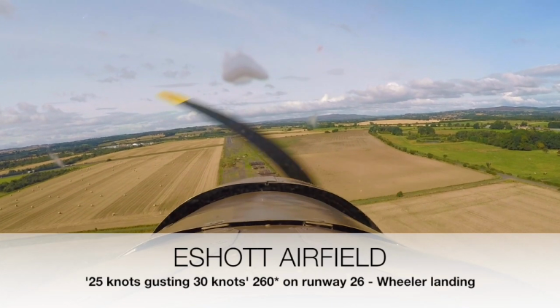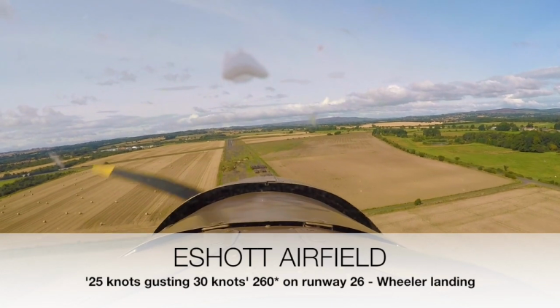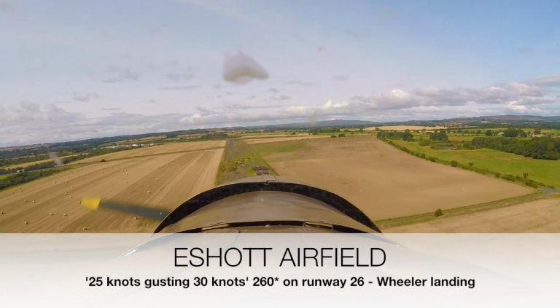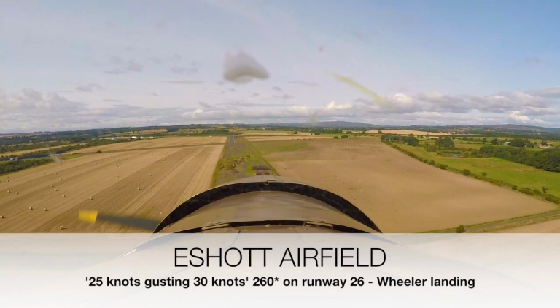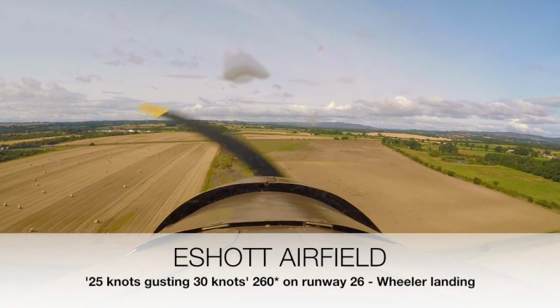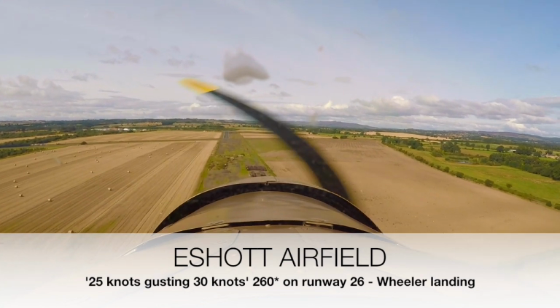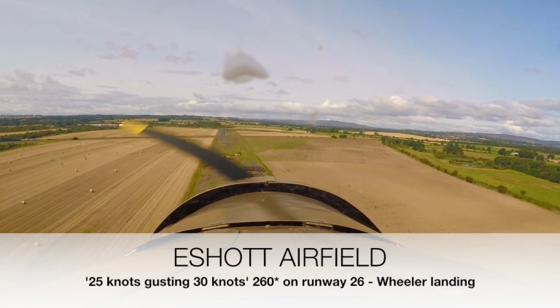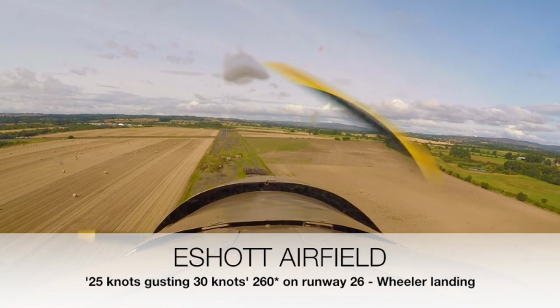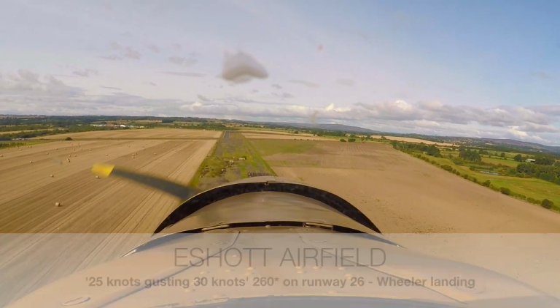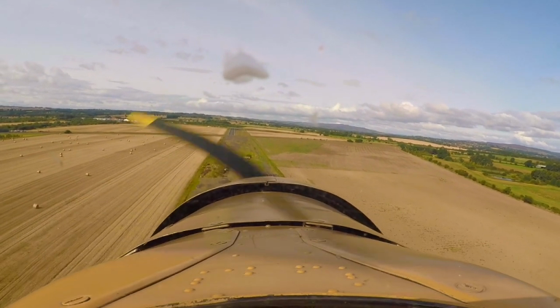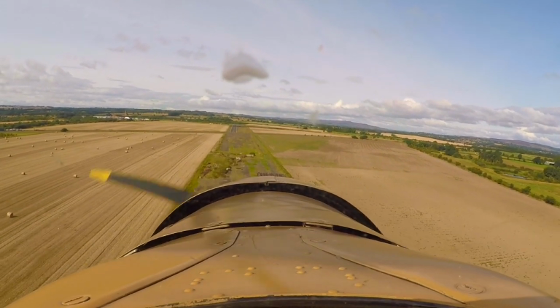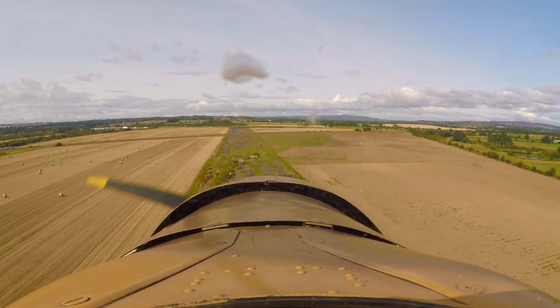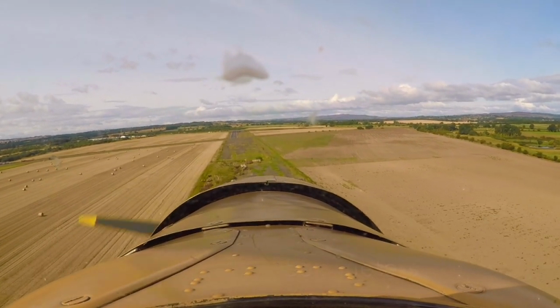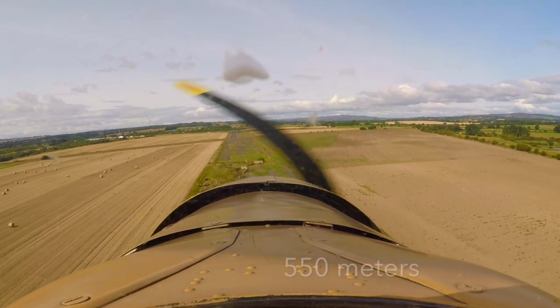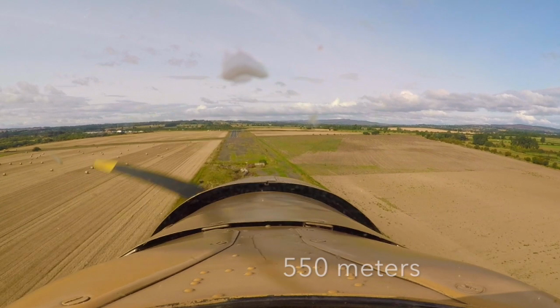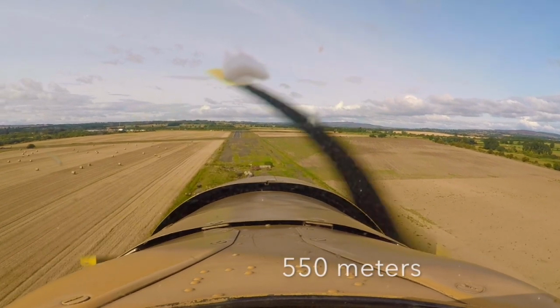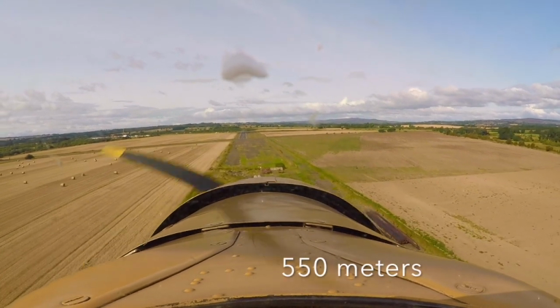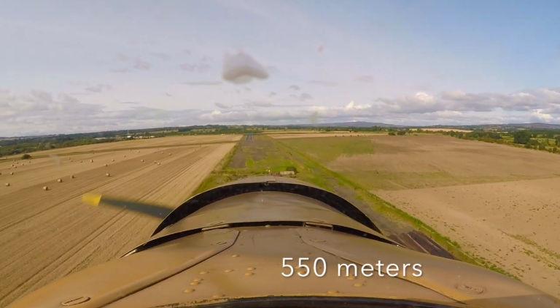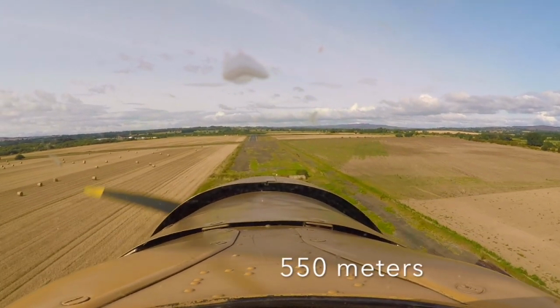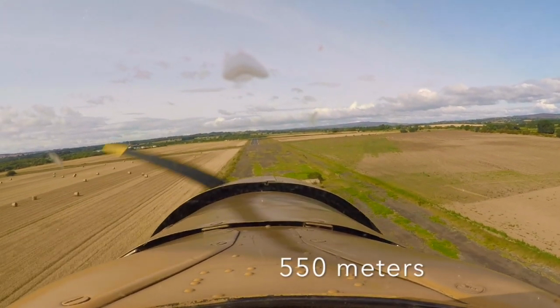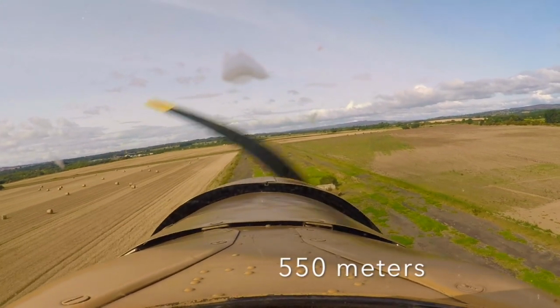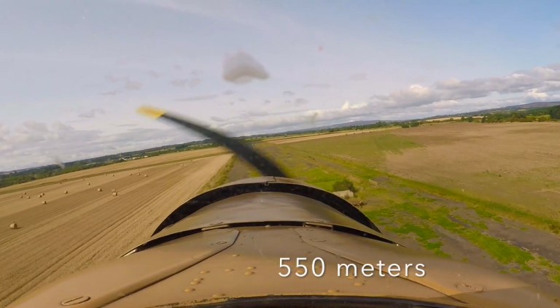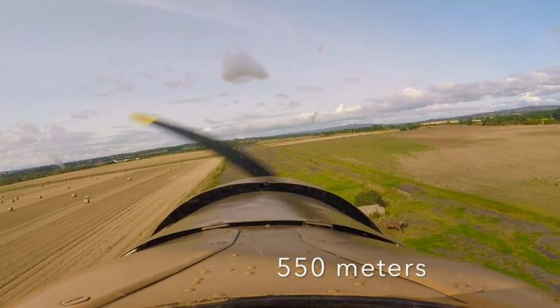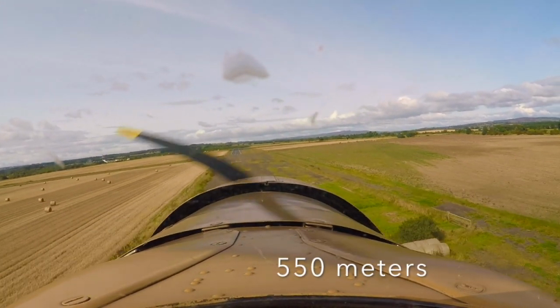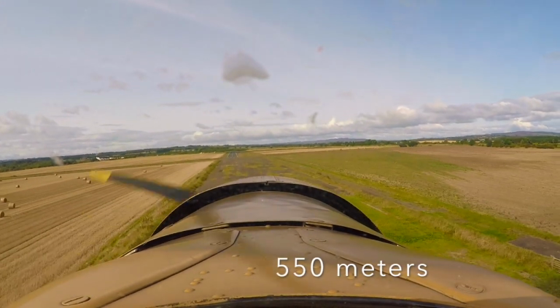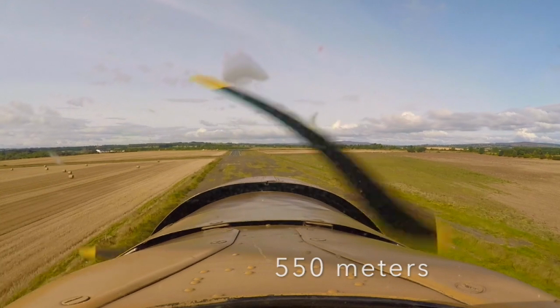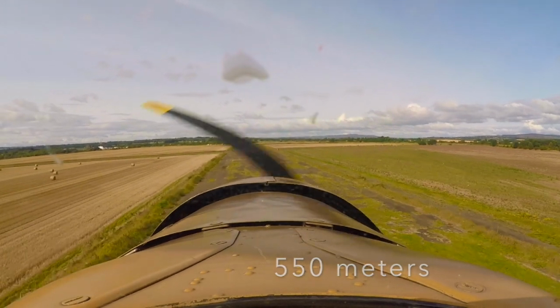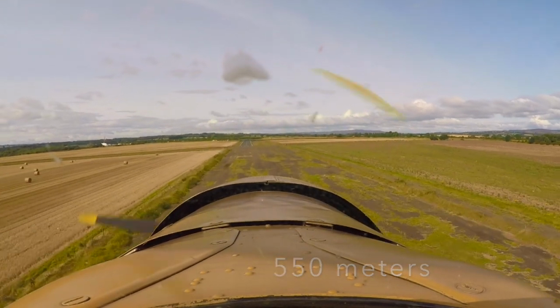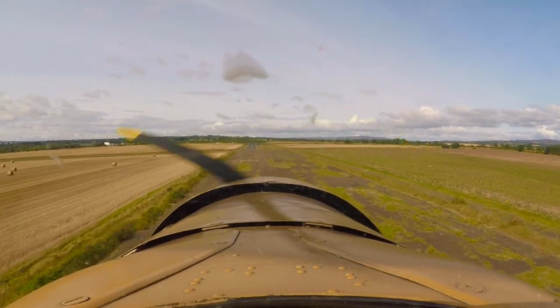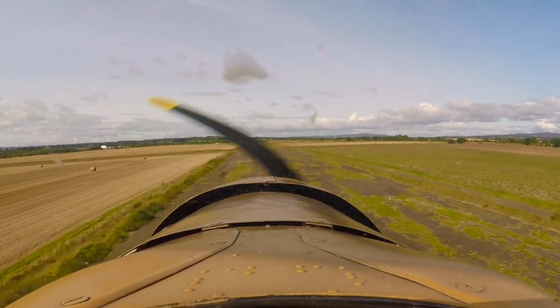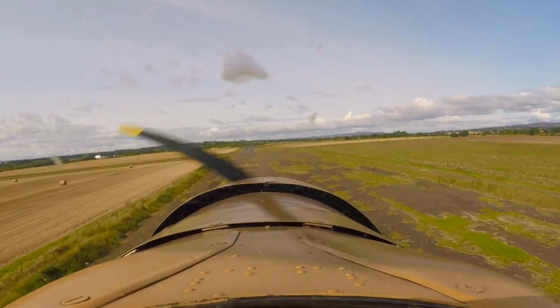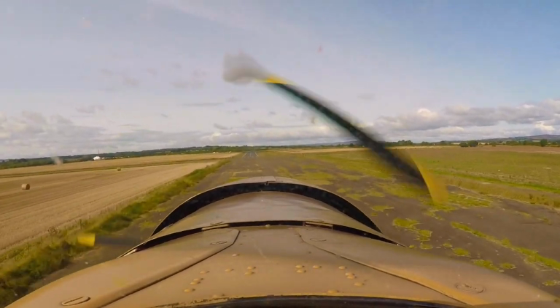The runway is a bit scabby at the beginning, so there's an old runway in front — look, you've got a nice bit in front of that. So we're planning for this bit here.